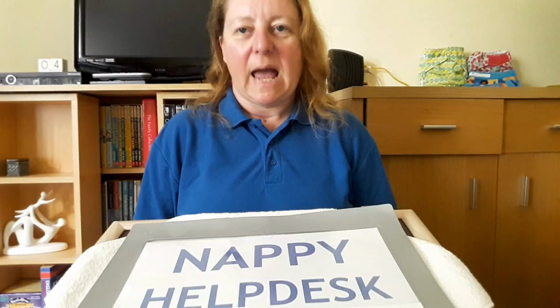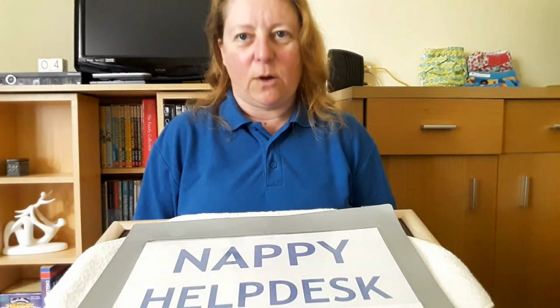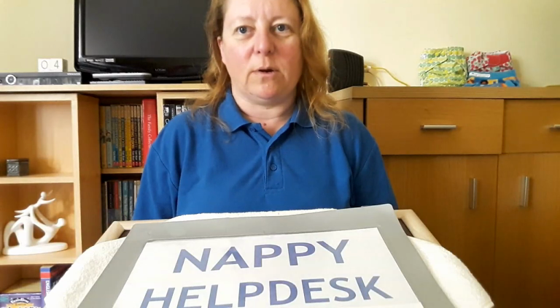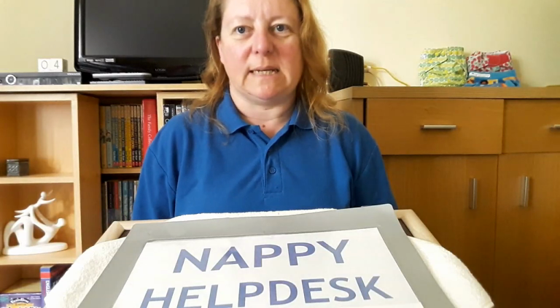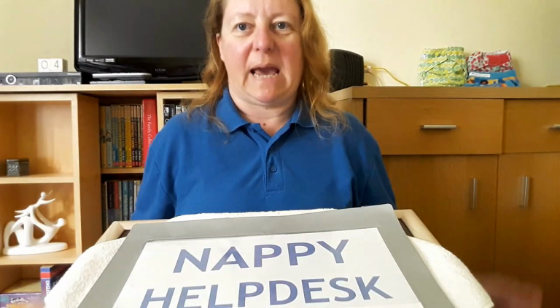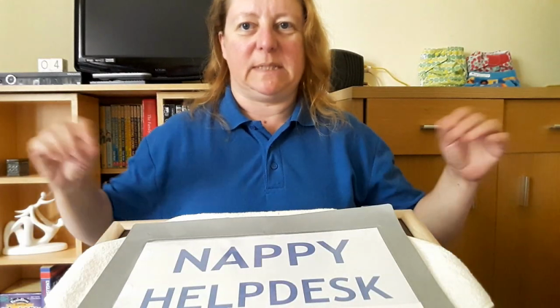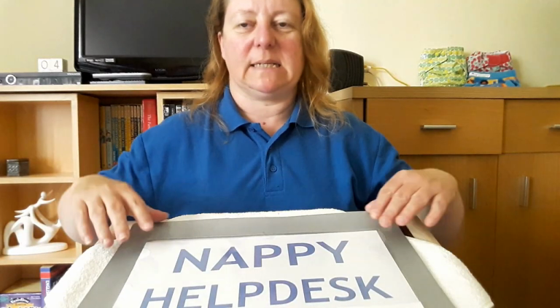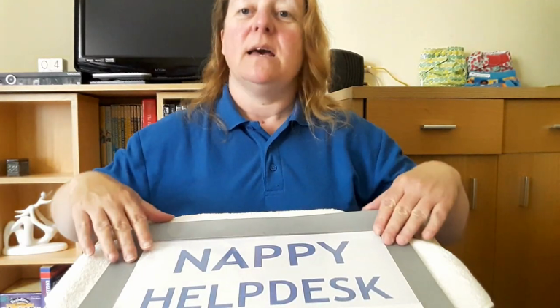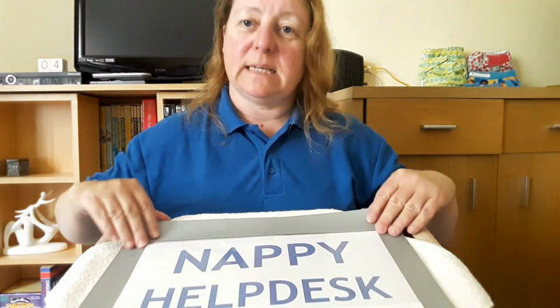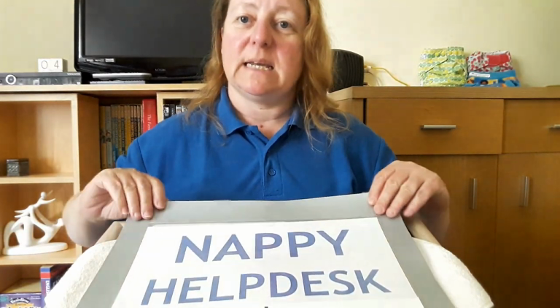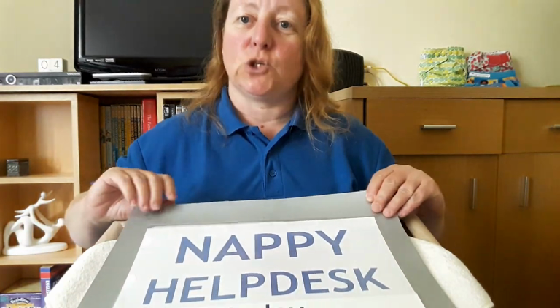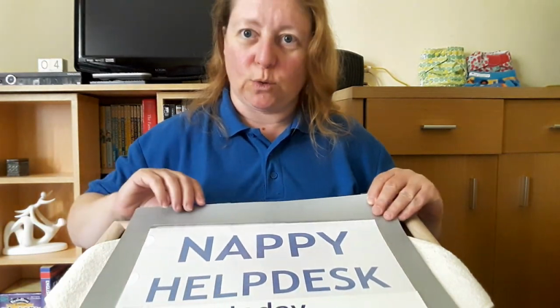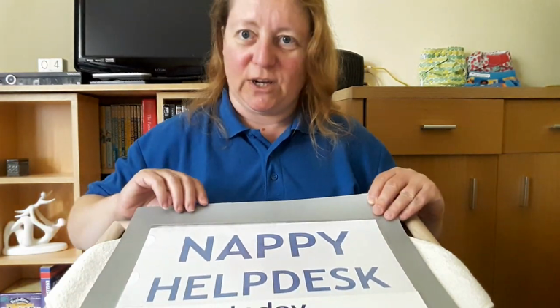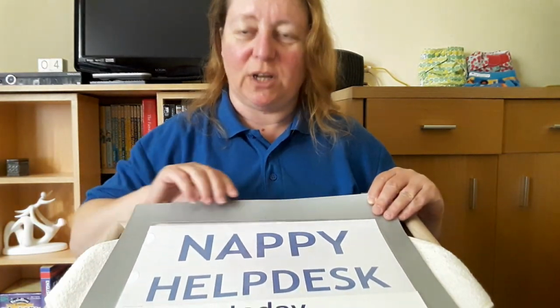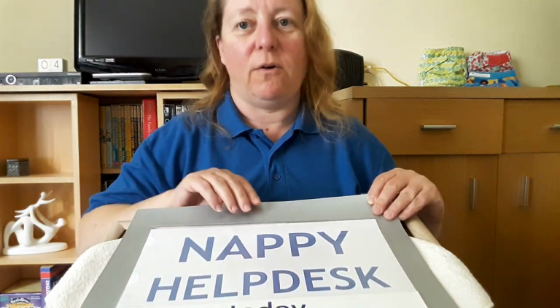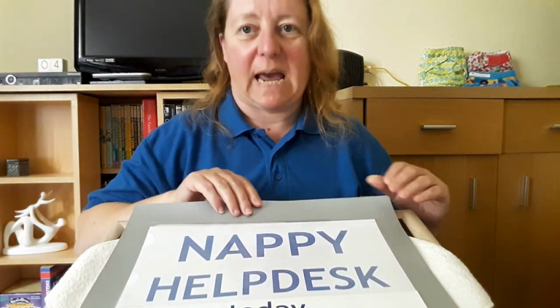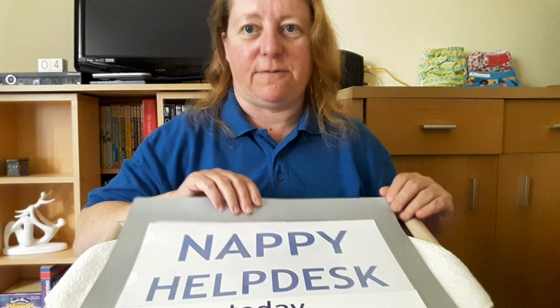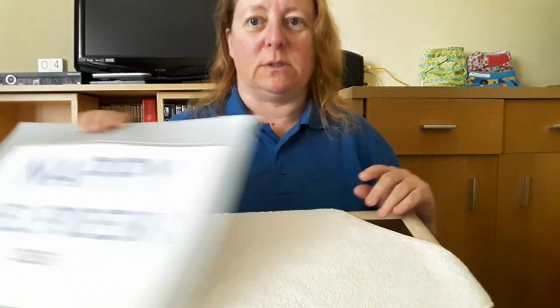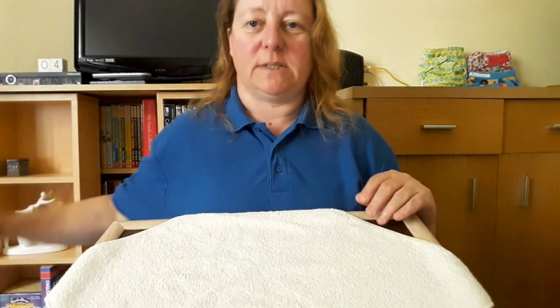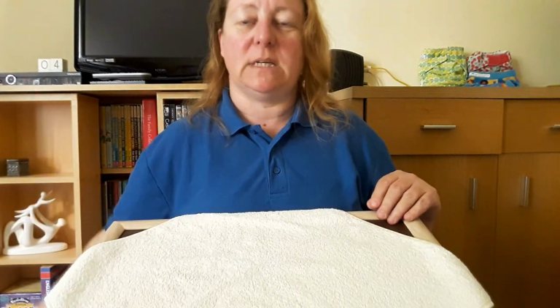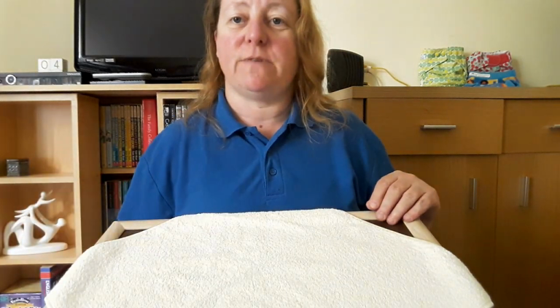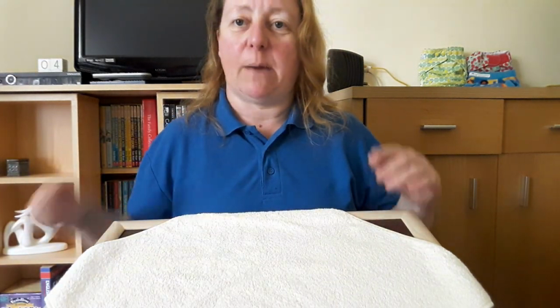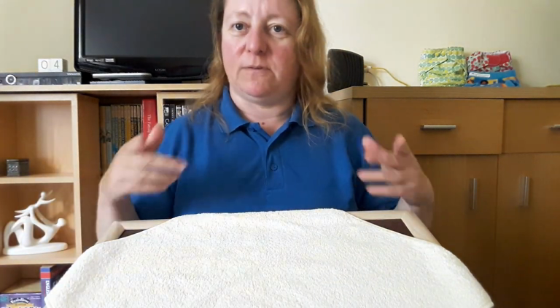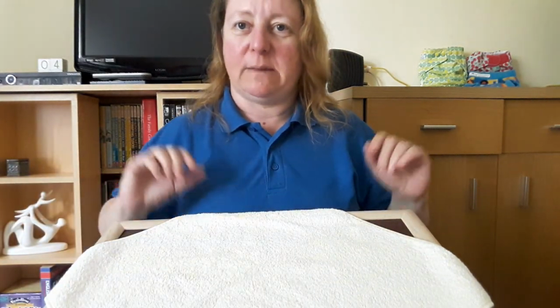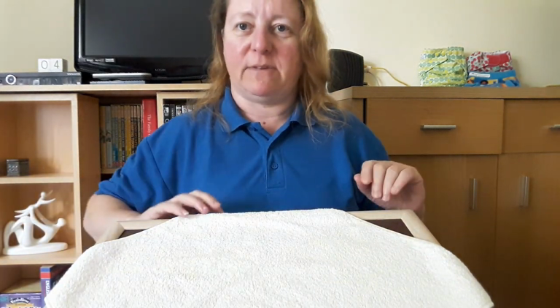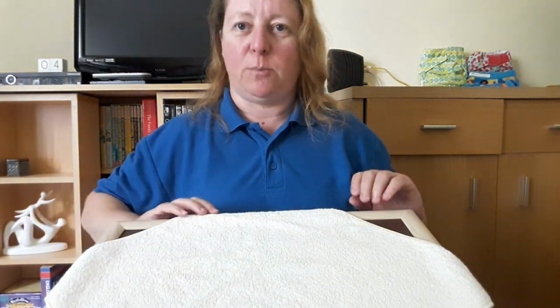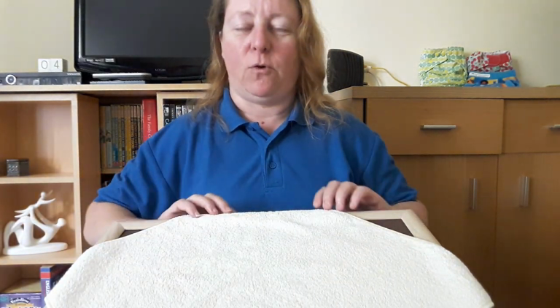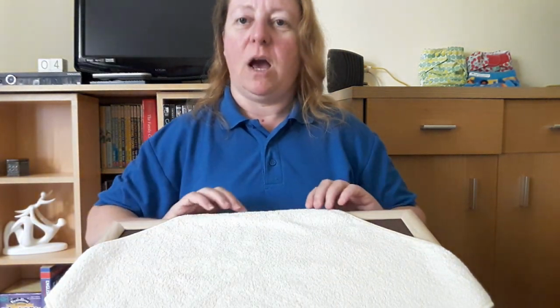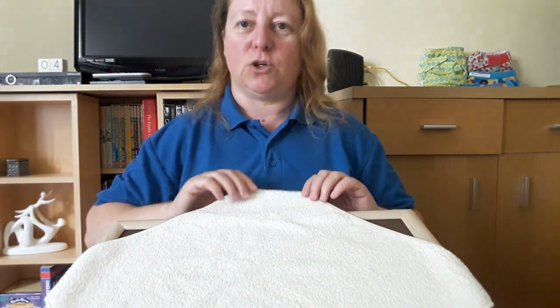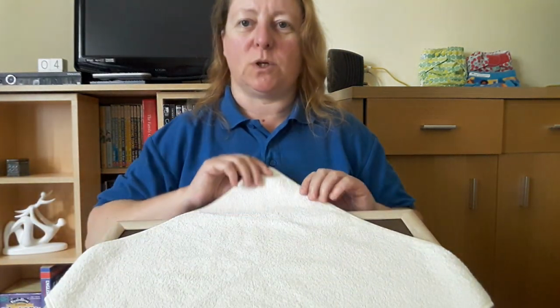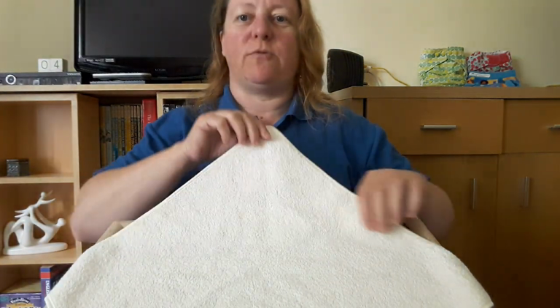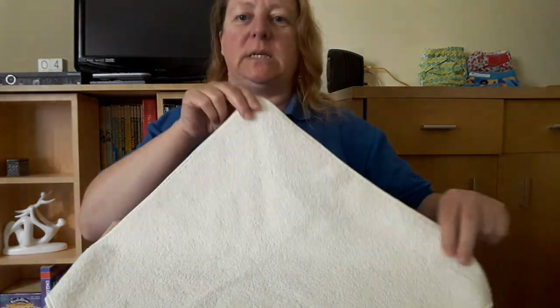Hello, welcome to the Nappy Help Desk. This is the short version of the gainer fold, to recap if you've seen the main video before and you just want a quick reminder.